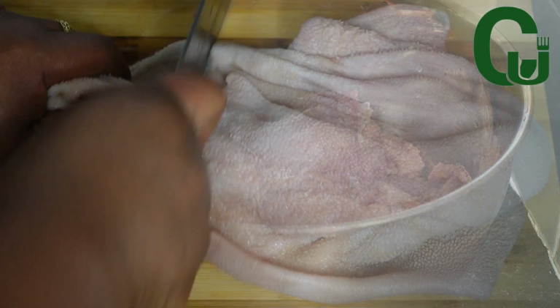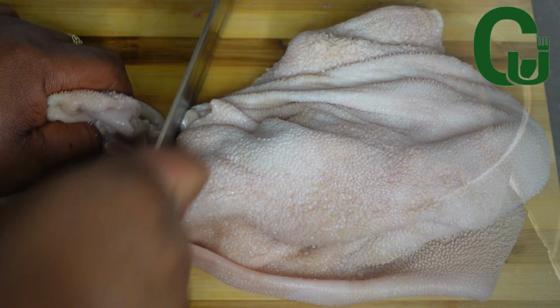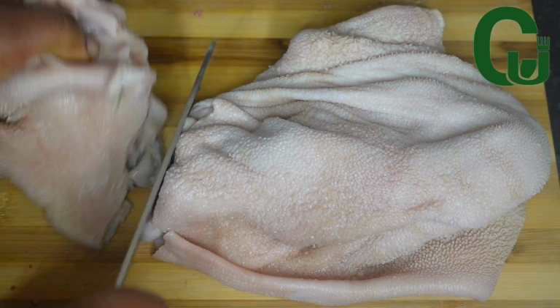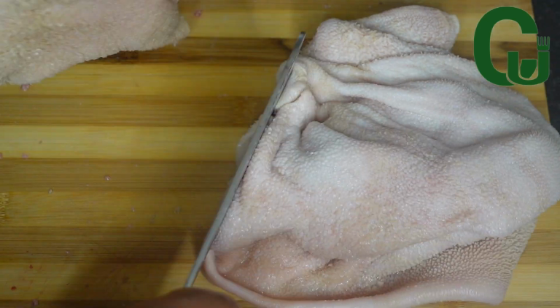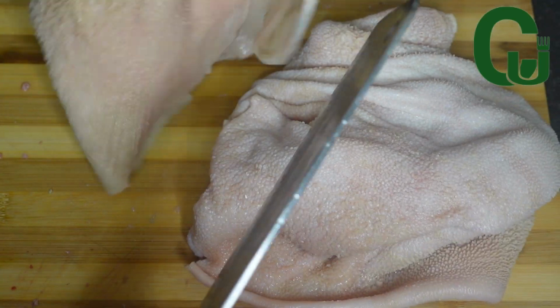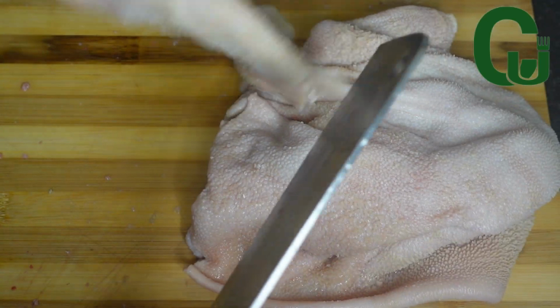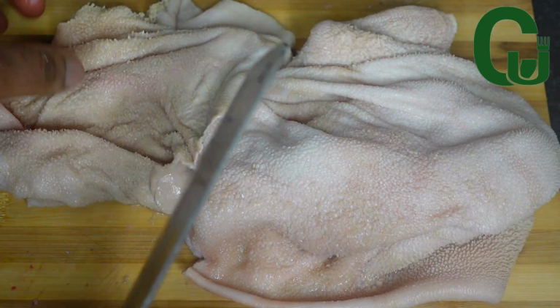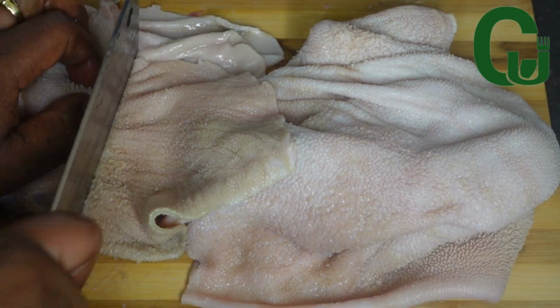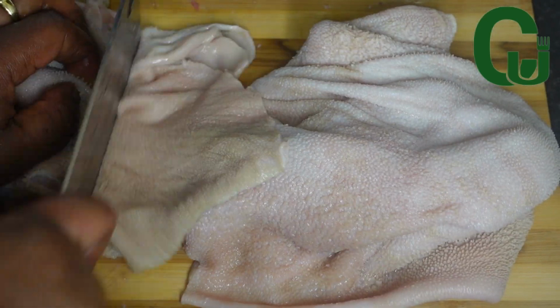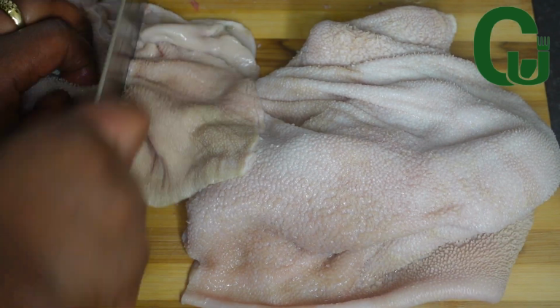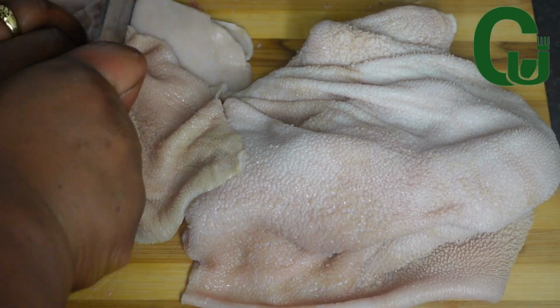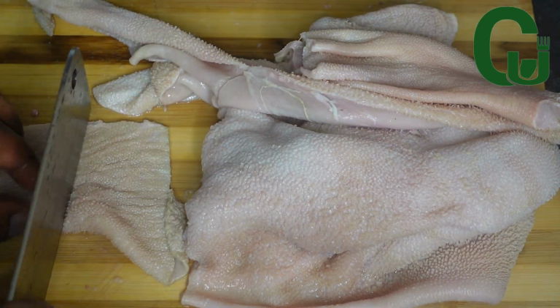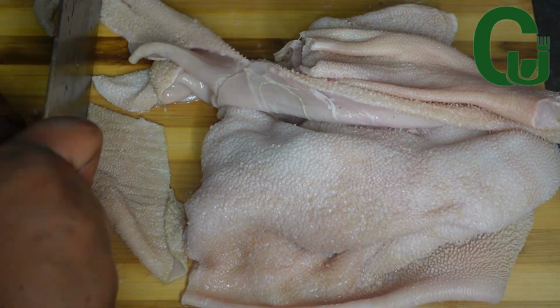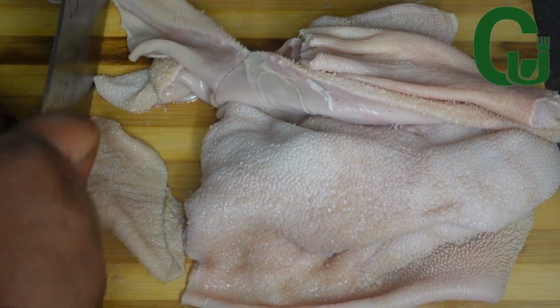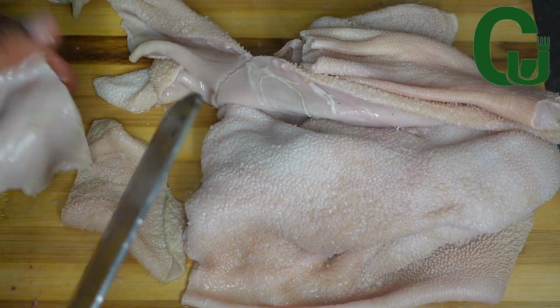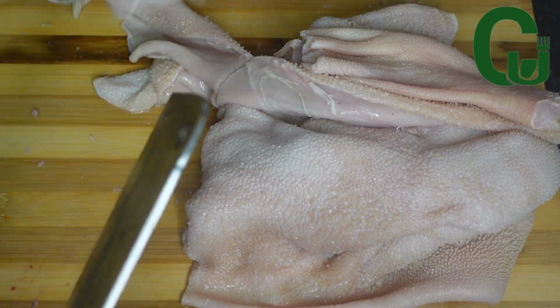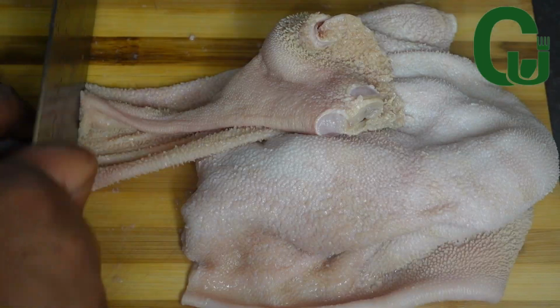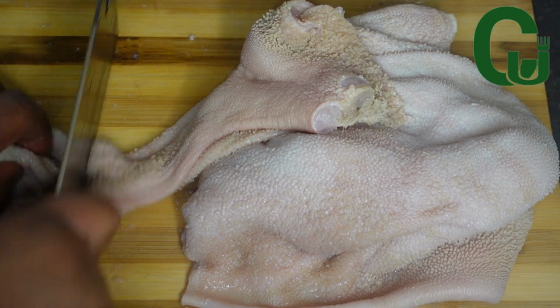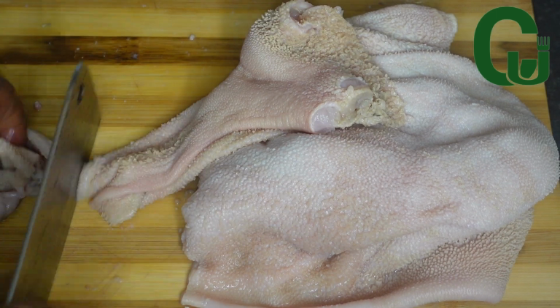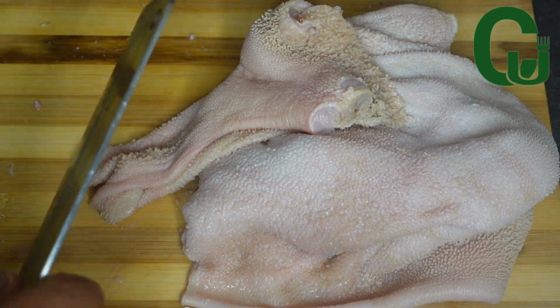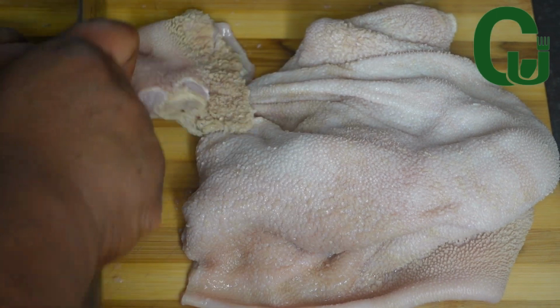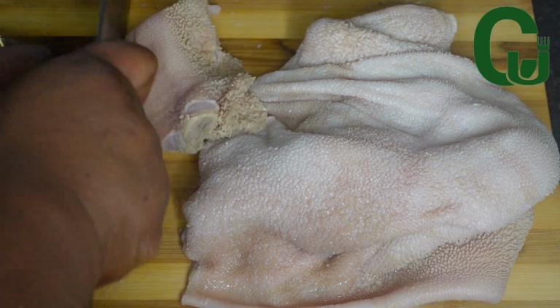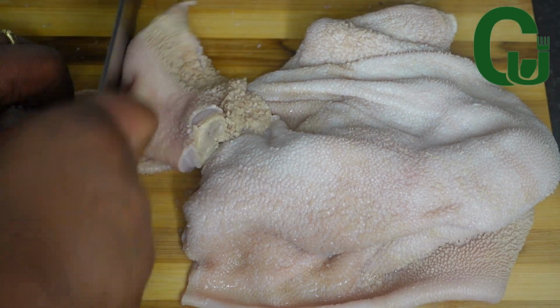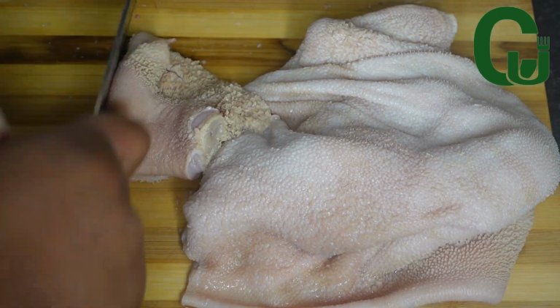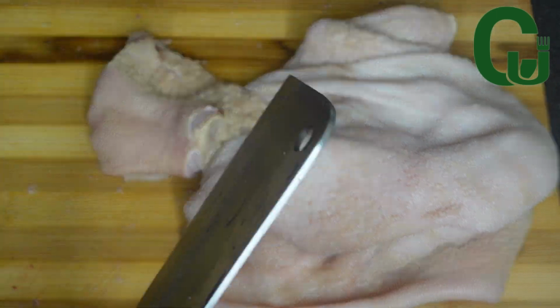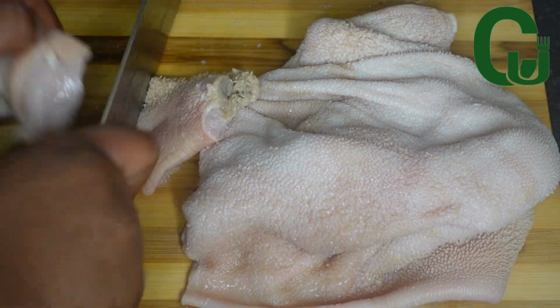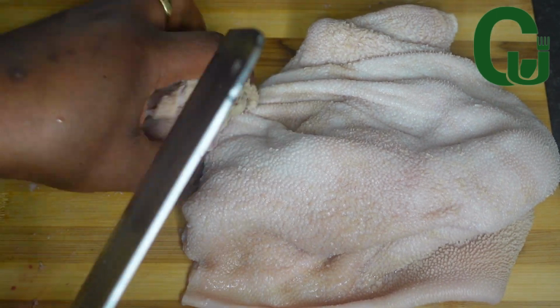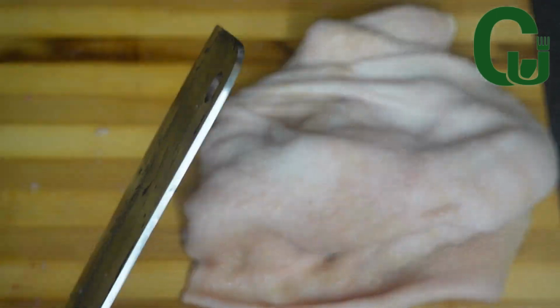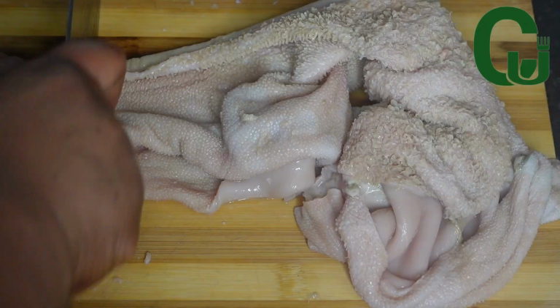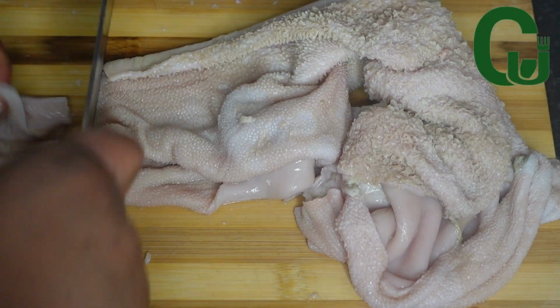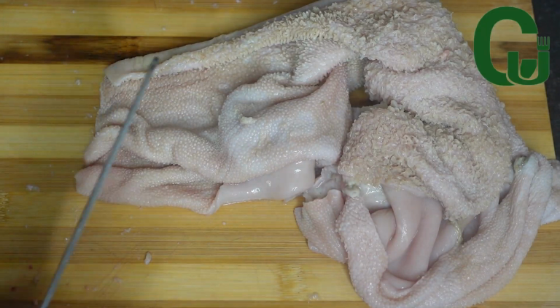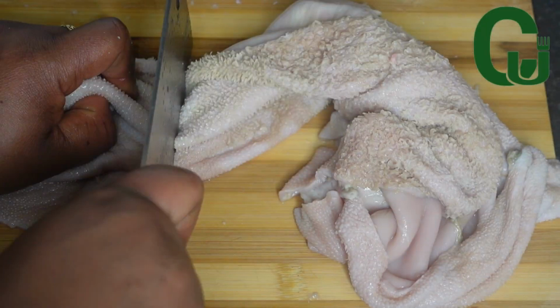Next I'll cut the tripe as well as the fish. If you are still watching, that means you love this recipe — please support me by sharing this video, thank you!